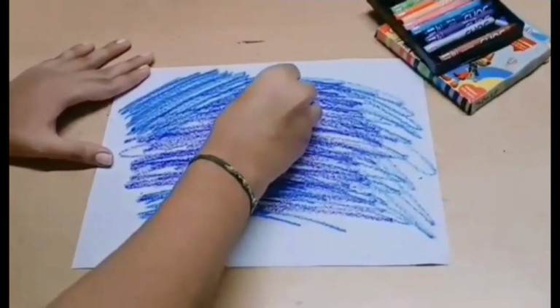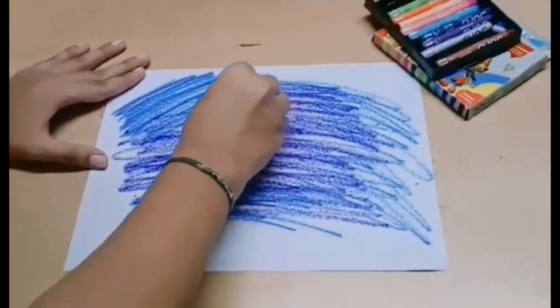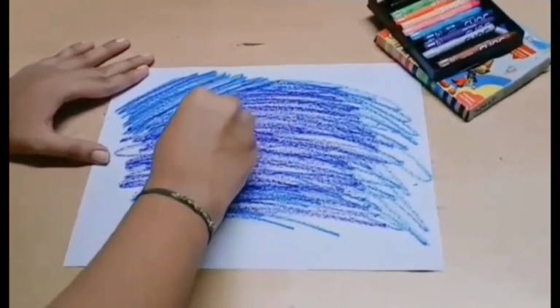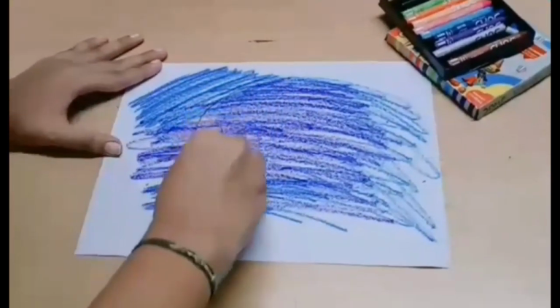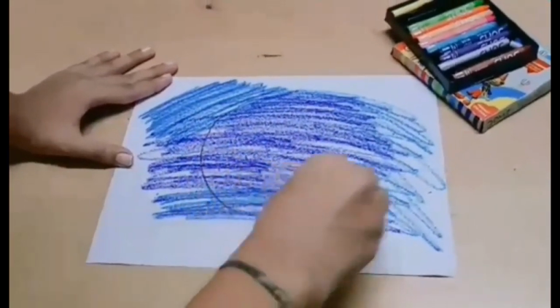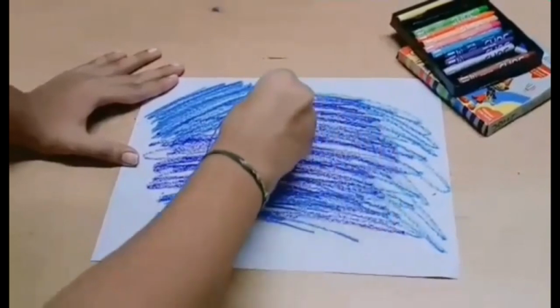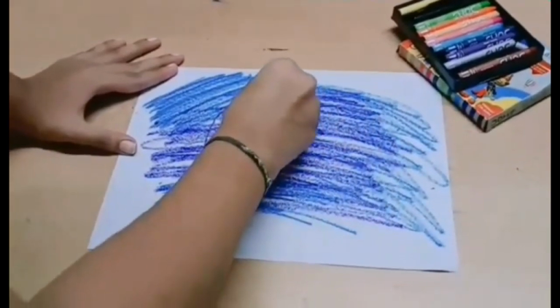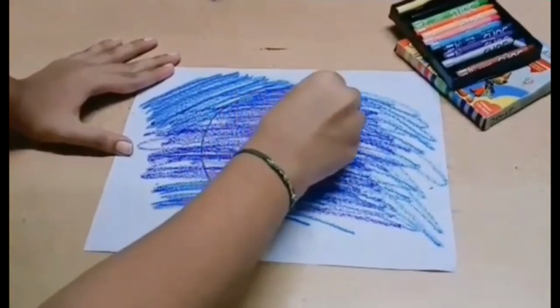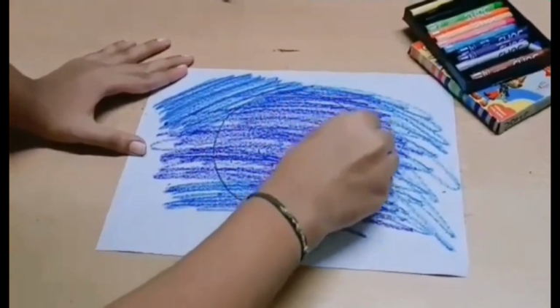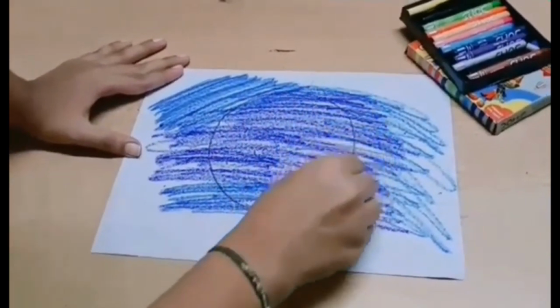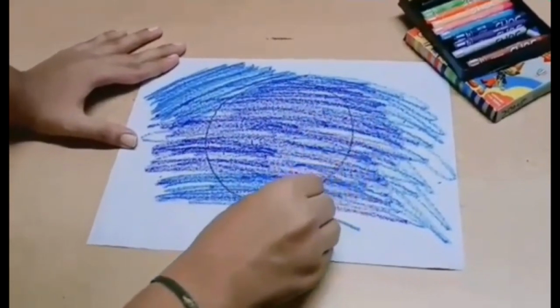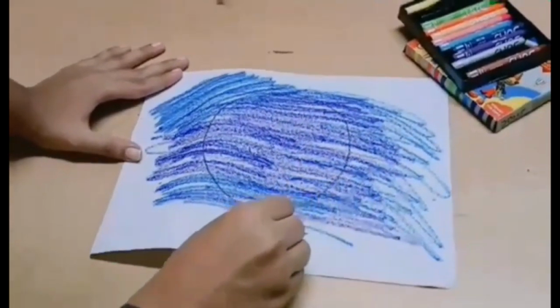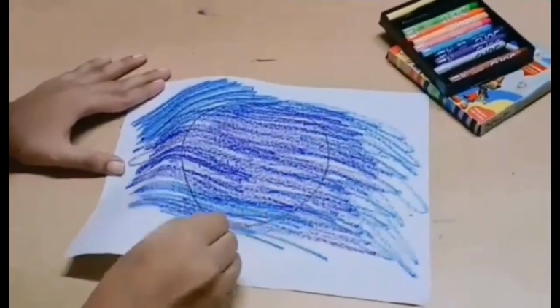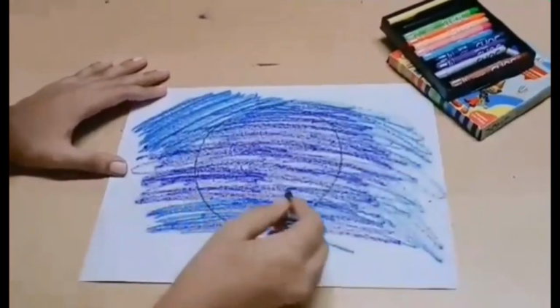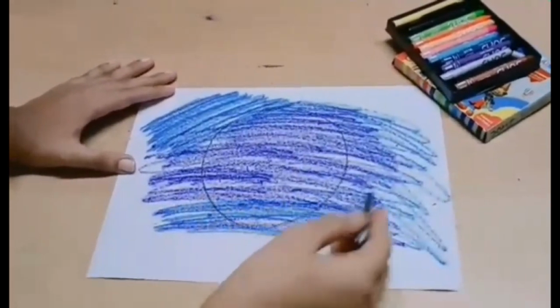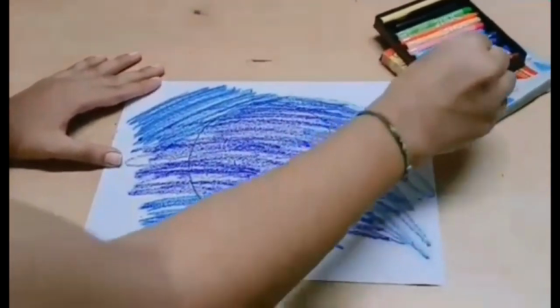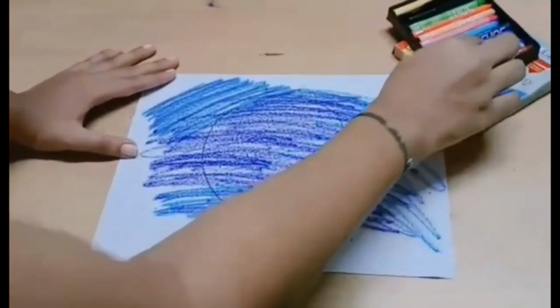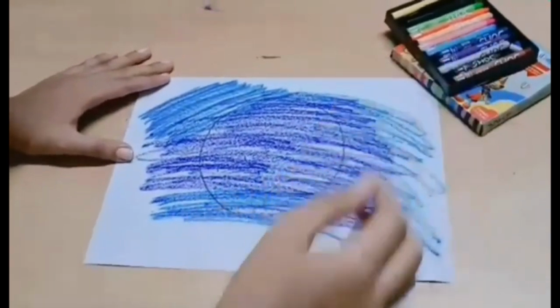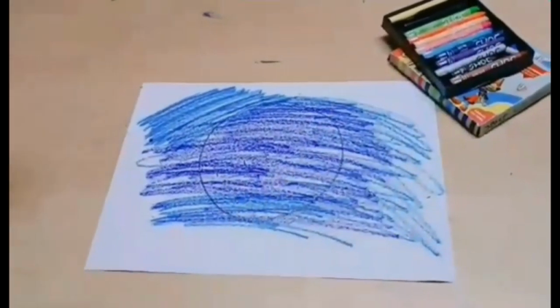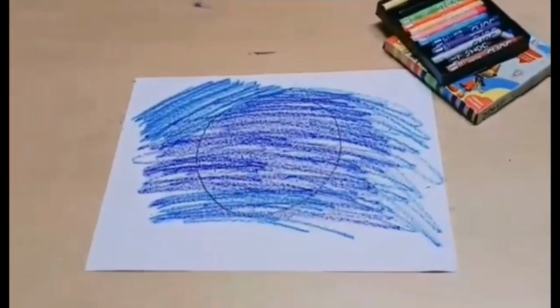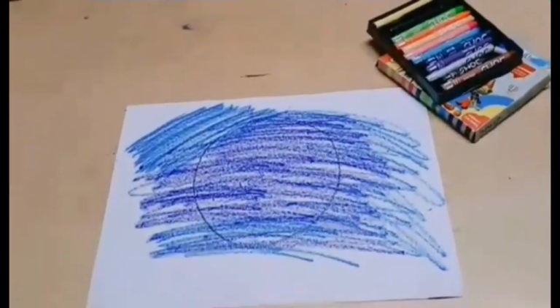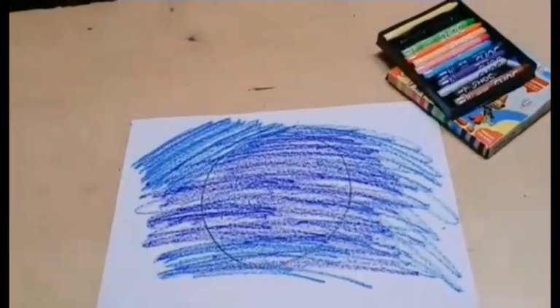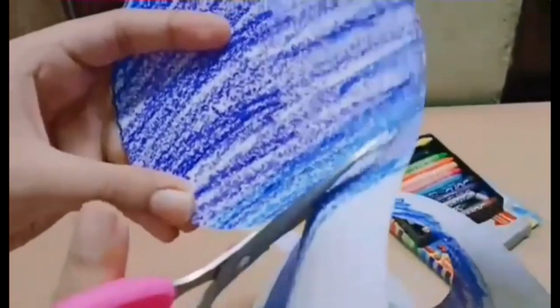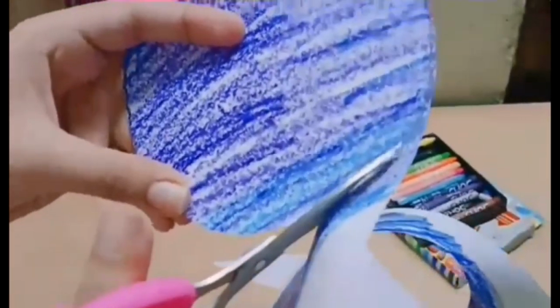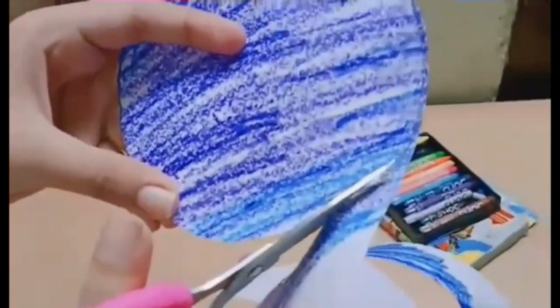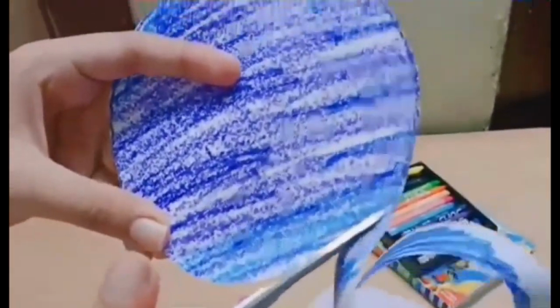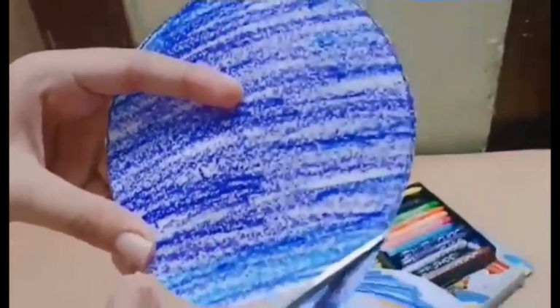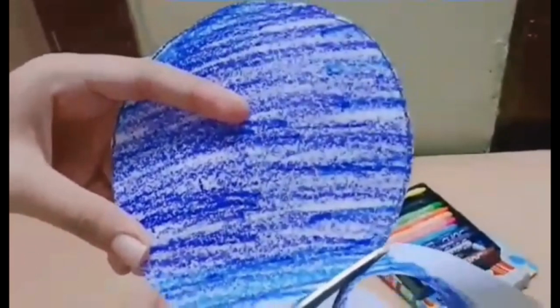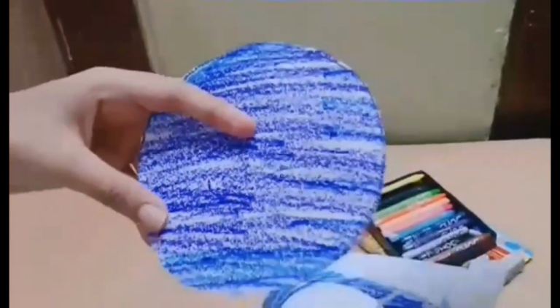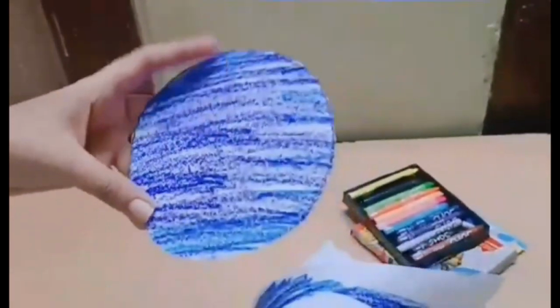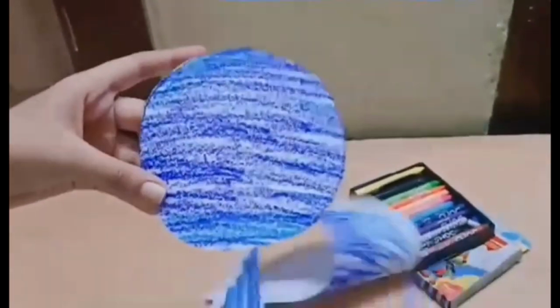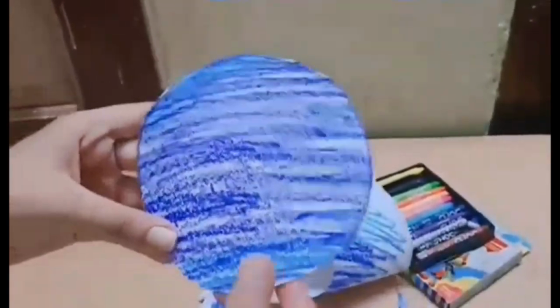Now, parents, draw a circle with a black color crayon on the colored surface. Cut the circle and paste it on your child's cupboard. They will be excited.